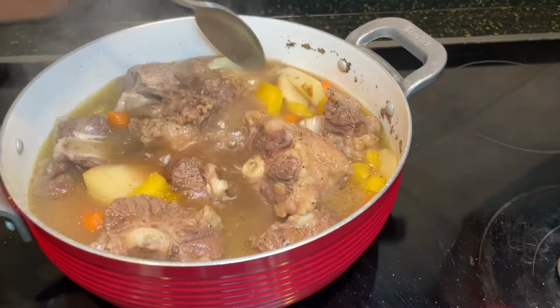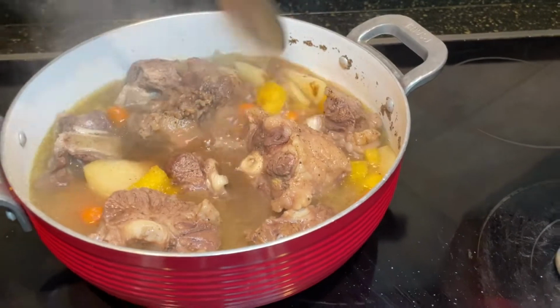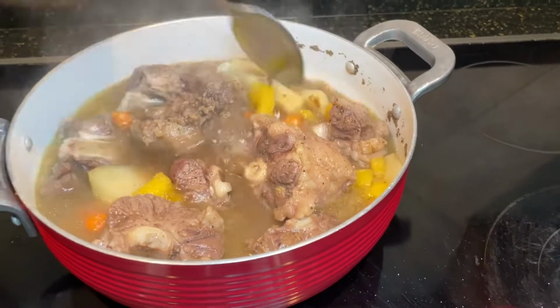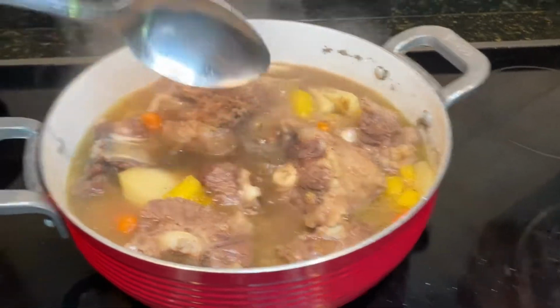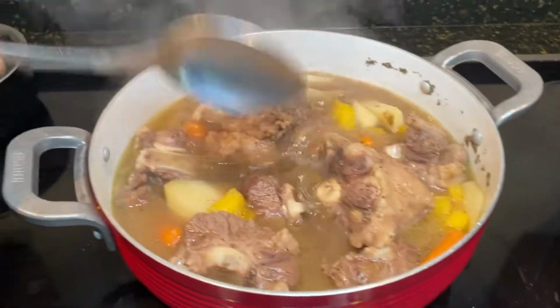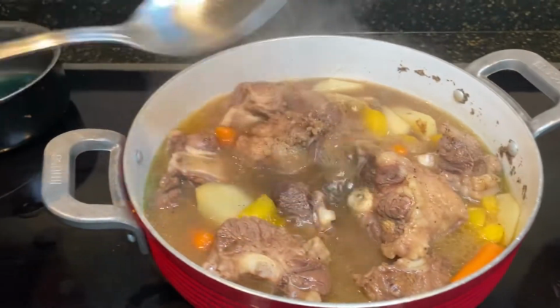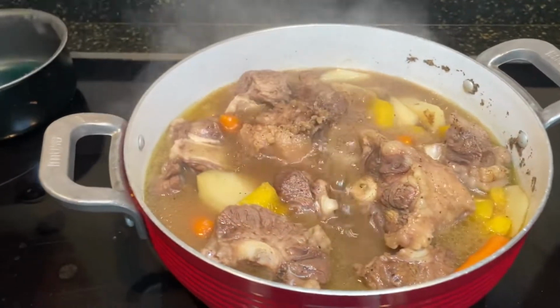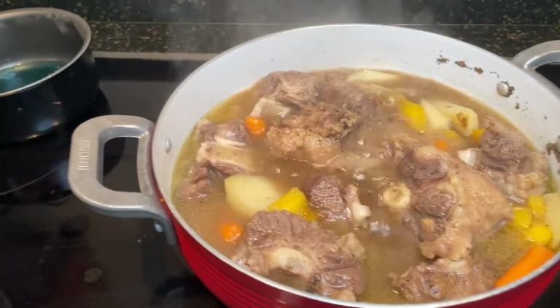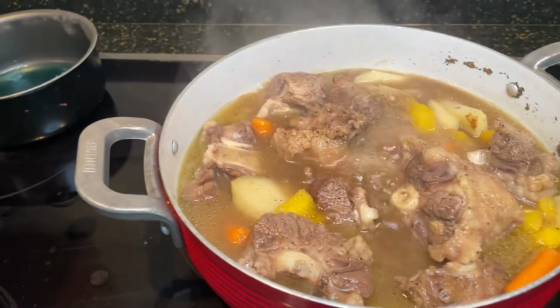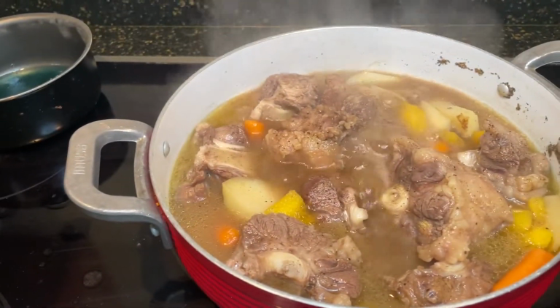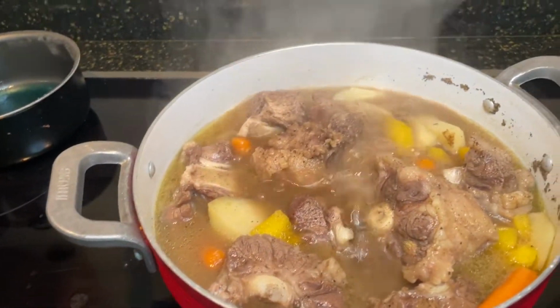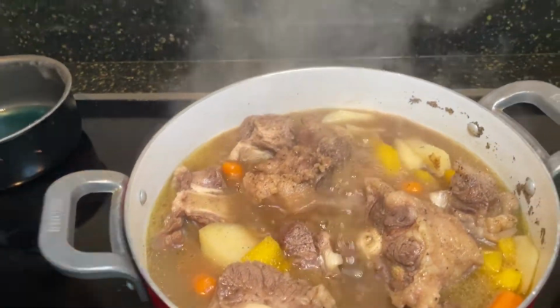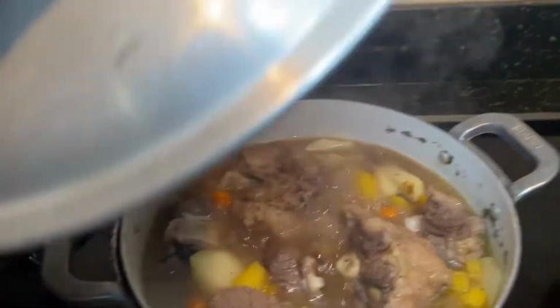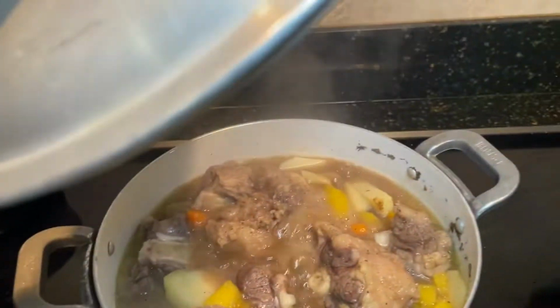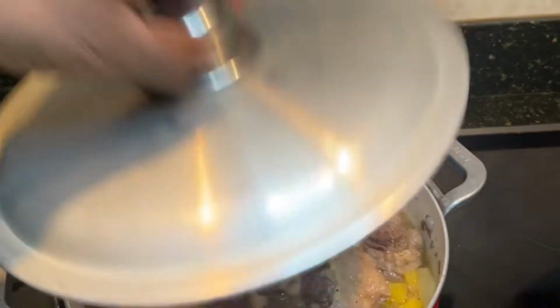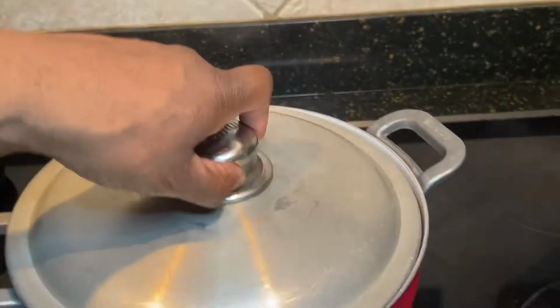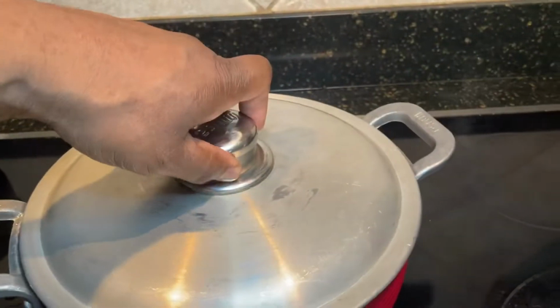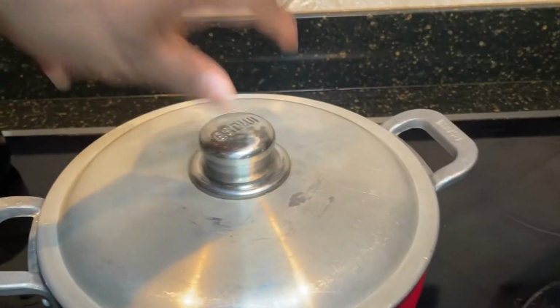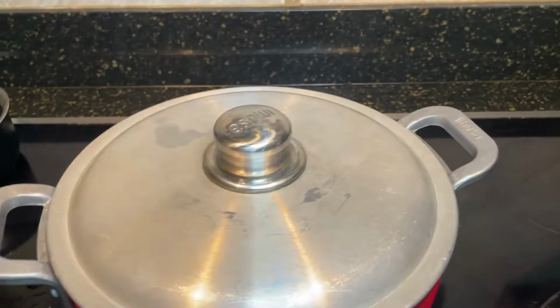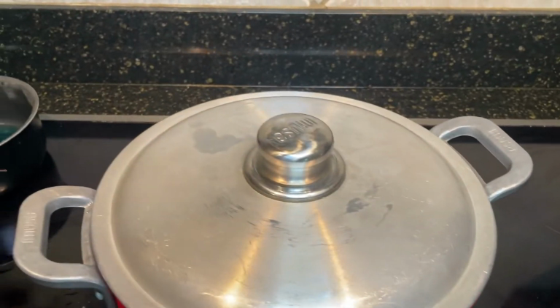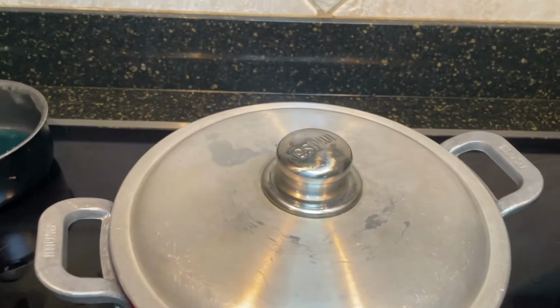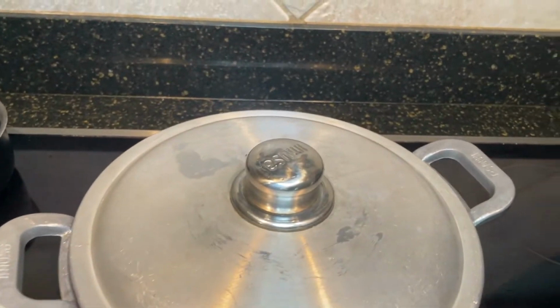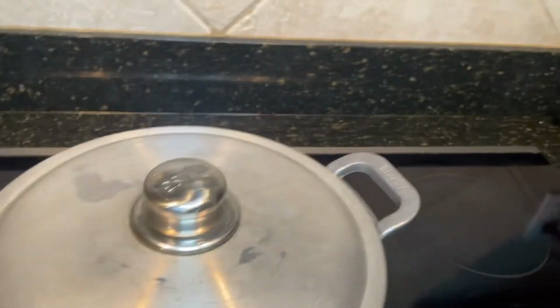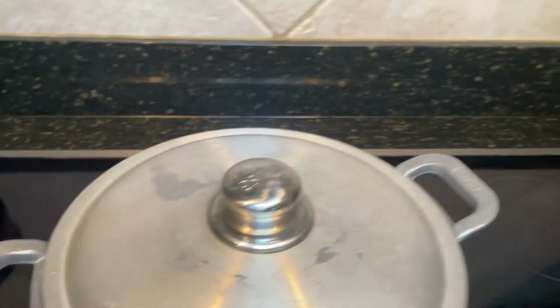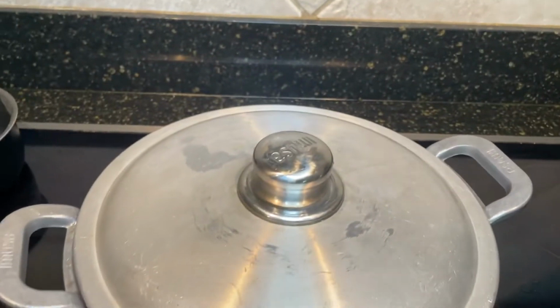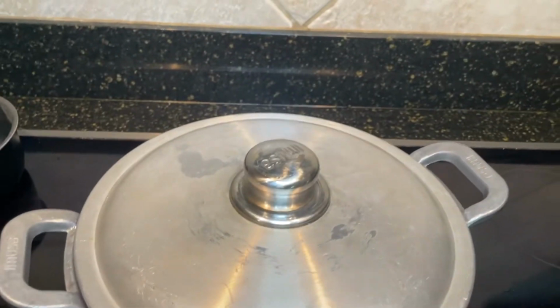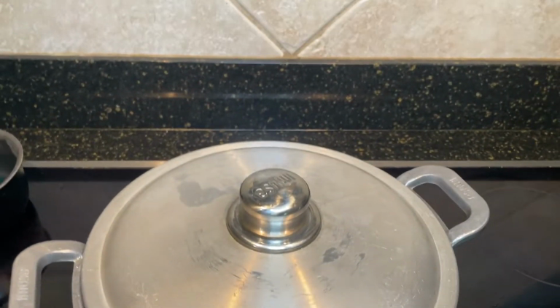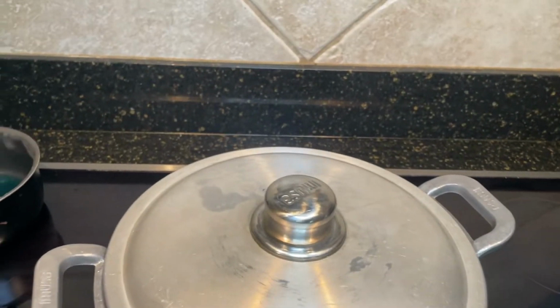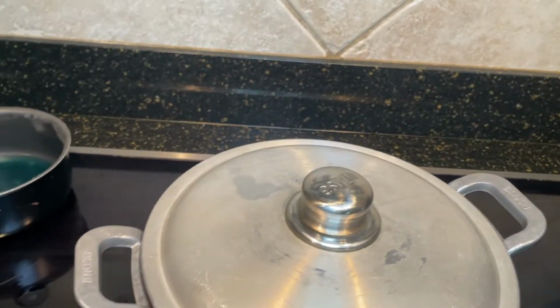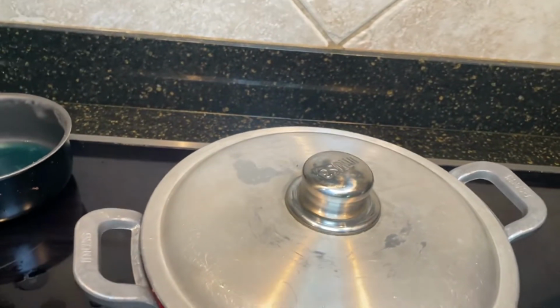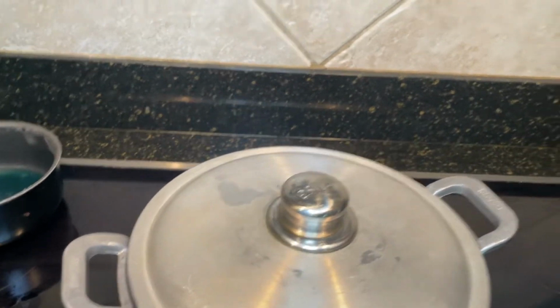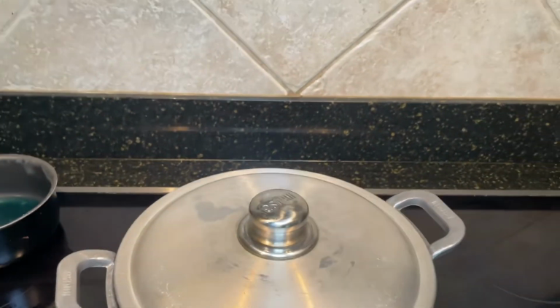We'll put the convertible top back in. I'll see you guys in a little bit and keep you guys updated.